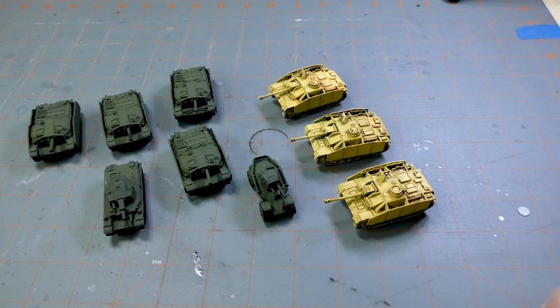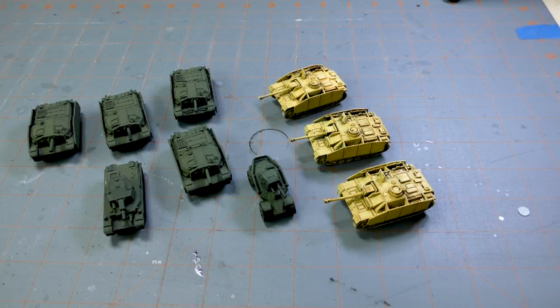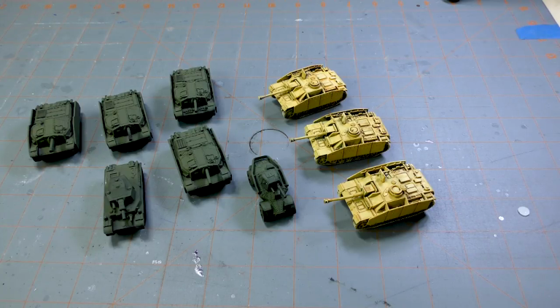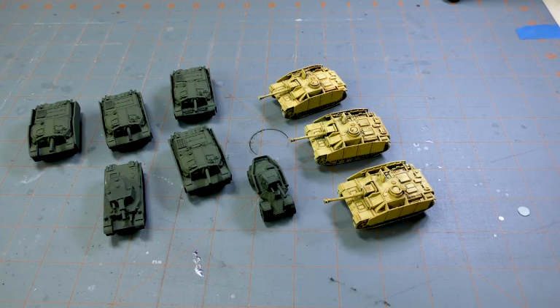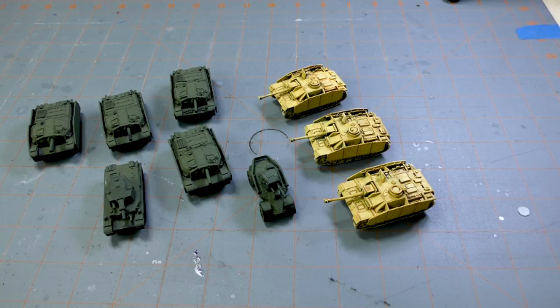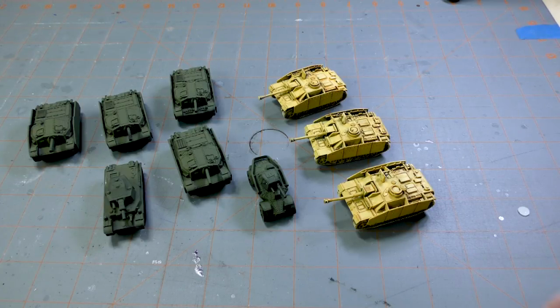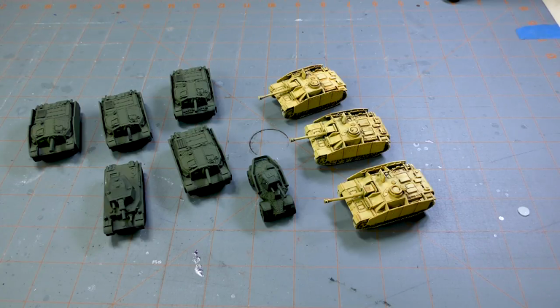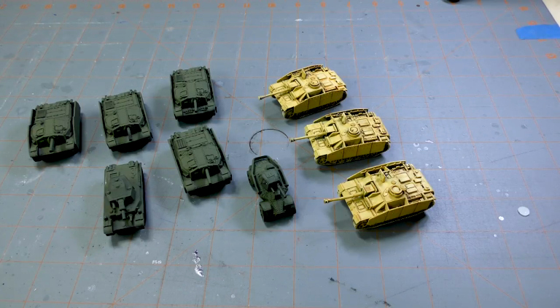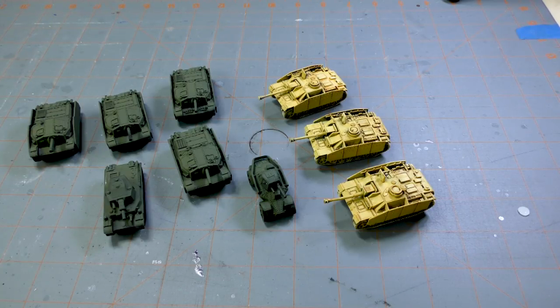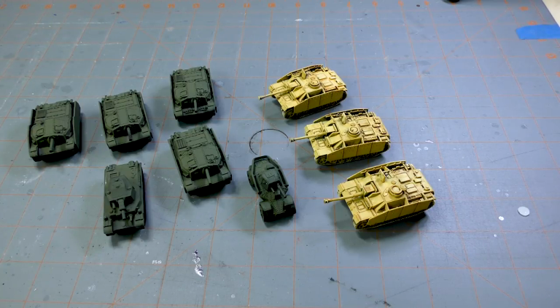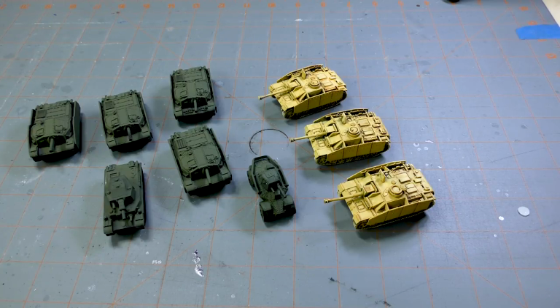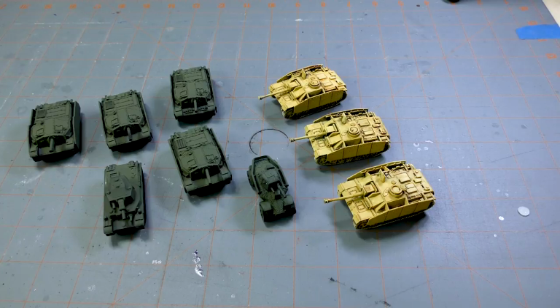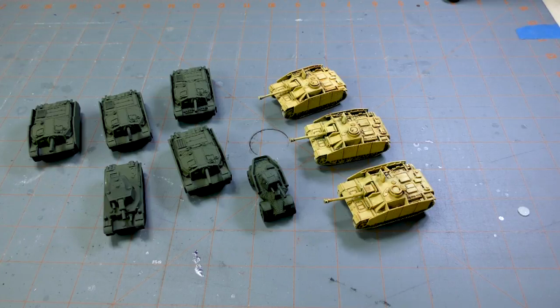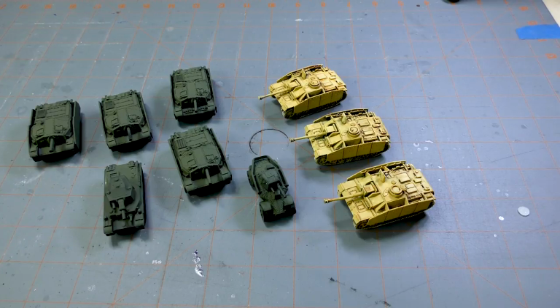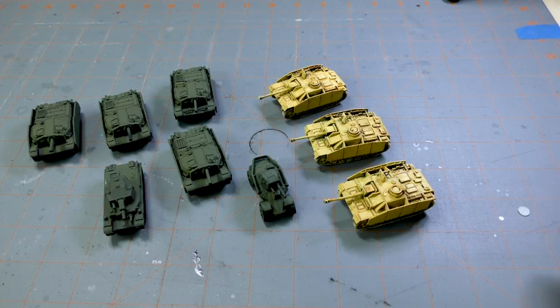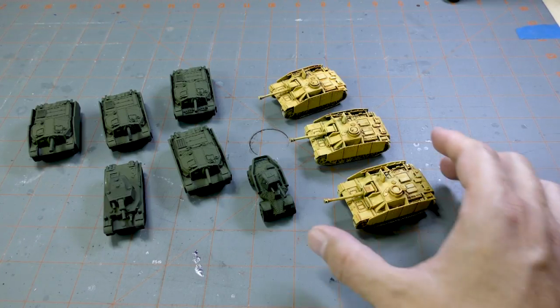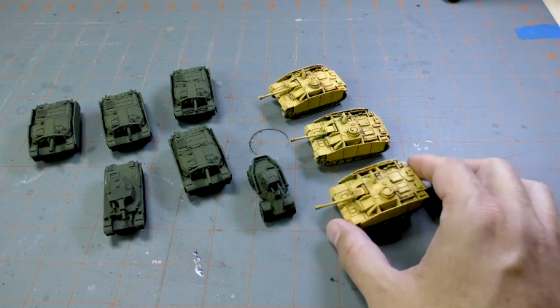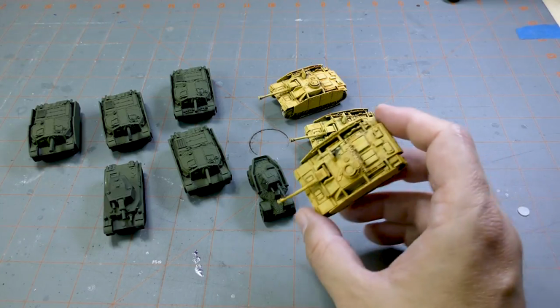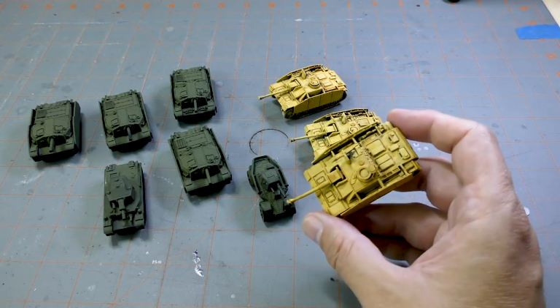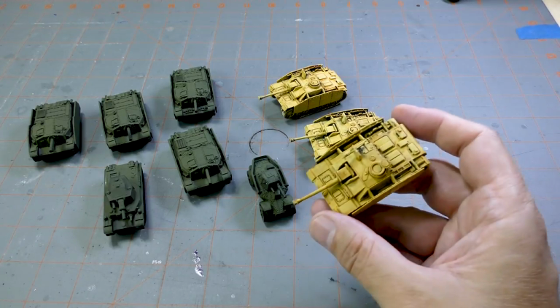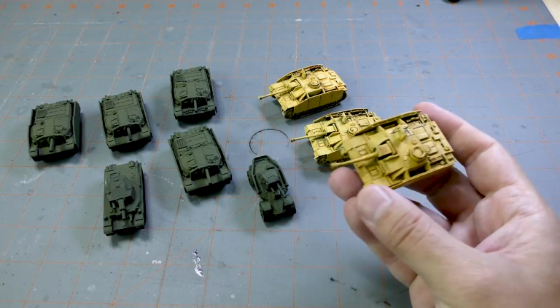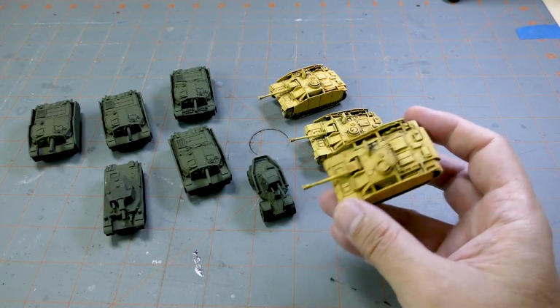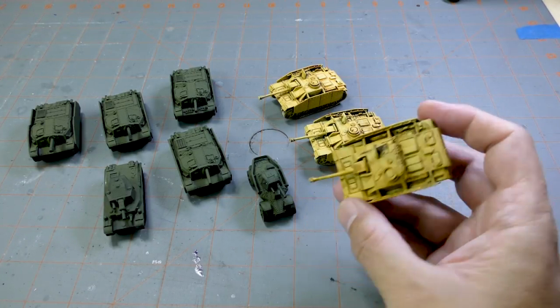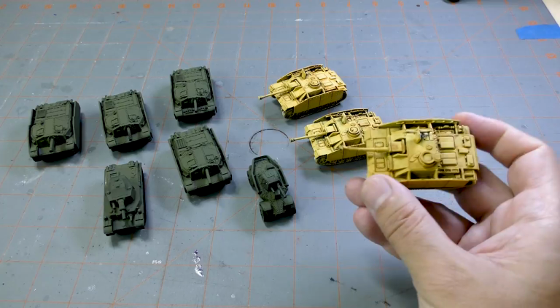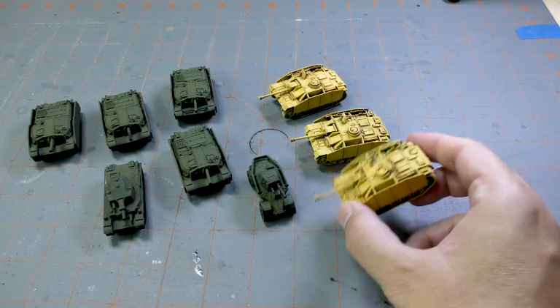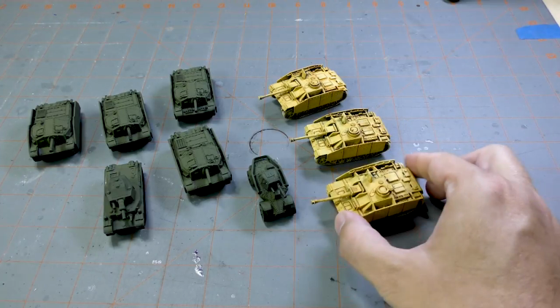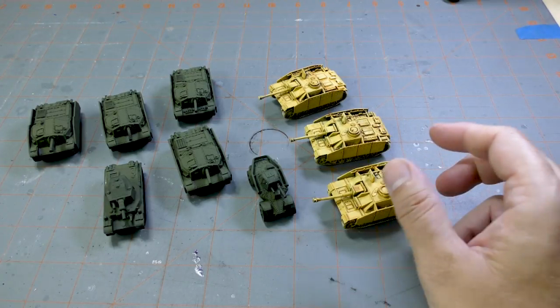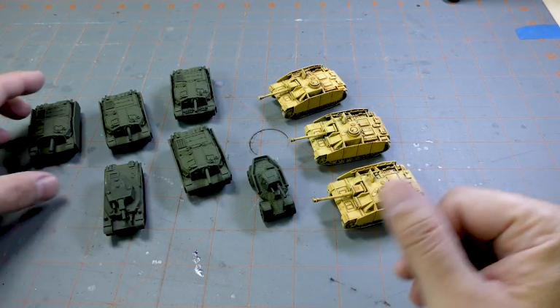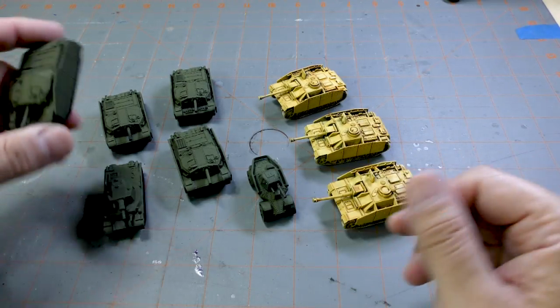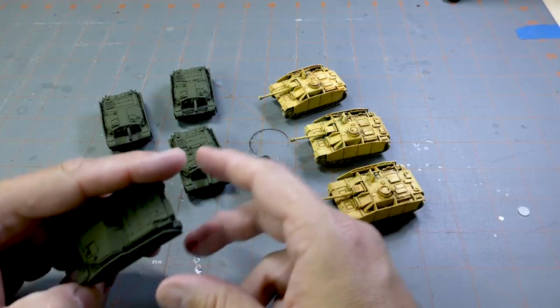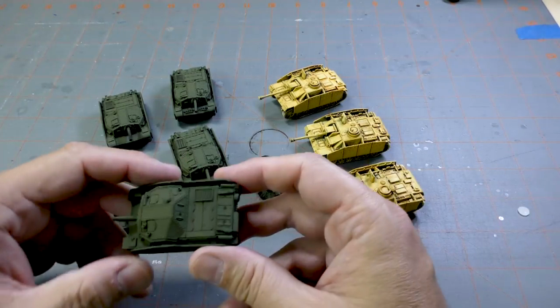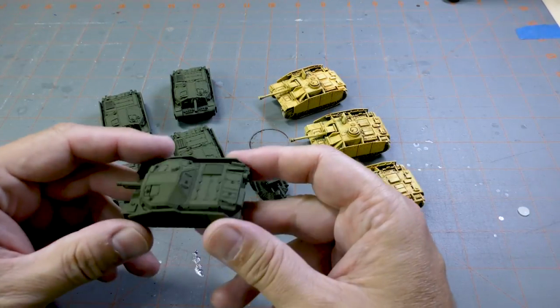Battlefront's approach — and I'm sure Warlord's too — is quality. So if you're going to be paying $45 for 5 of these, they better be nice. And you can see that the Battlefront models are really nice.